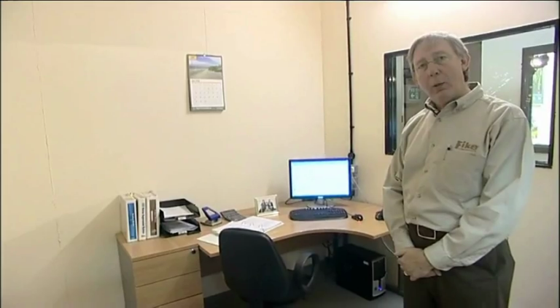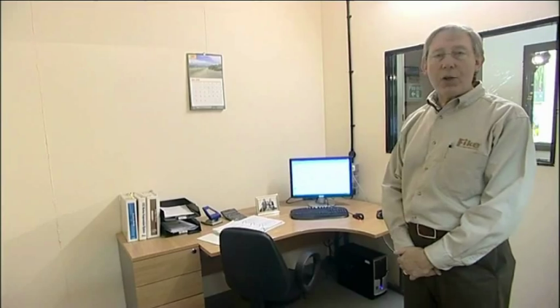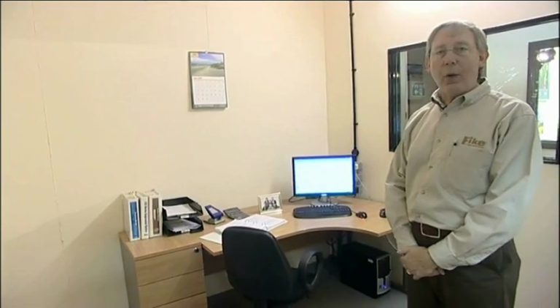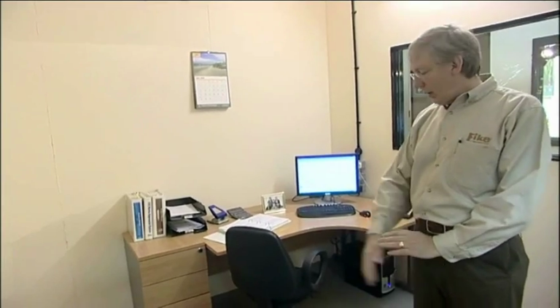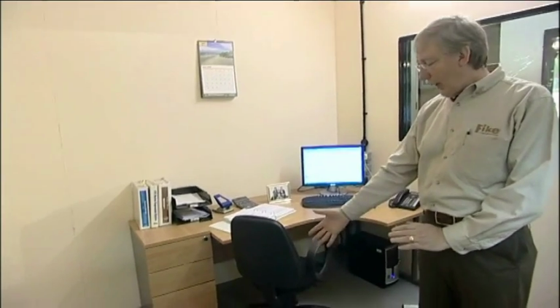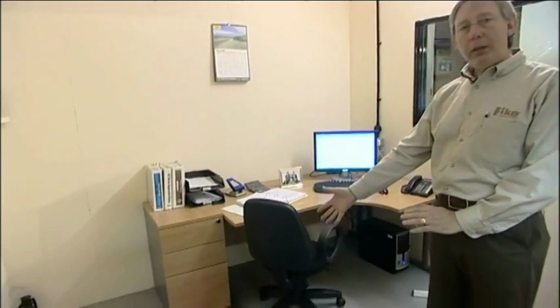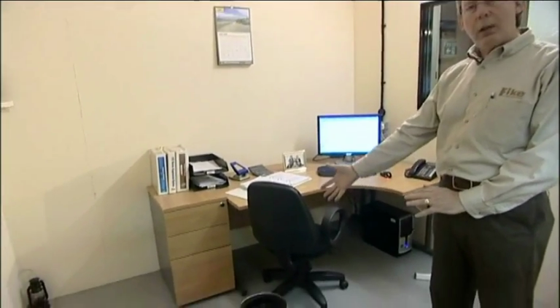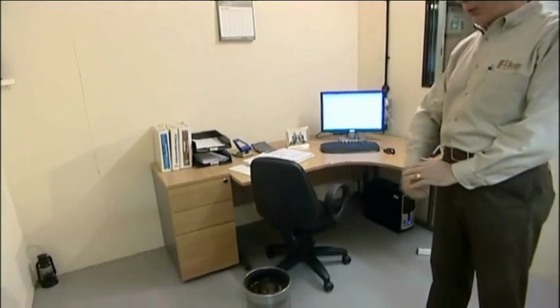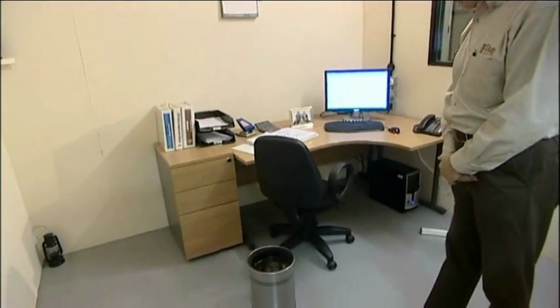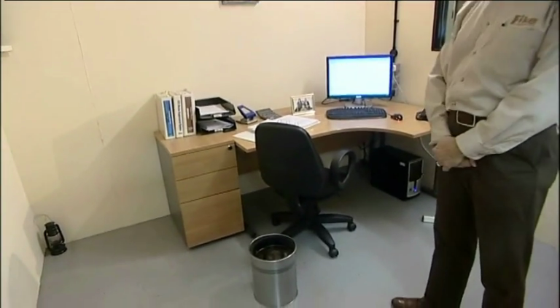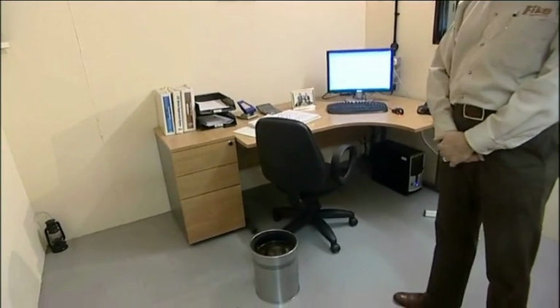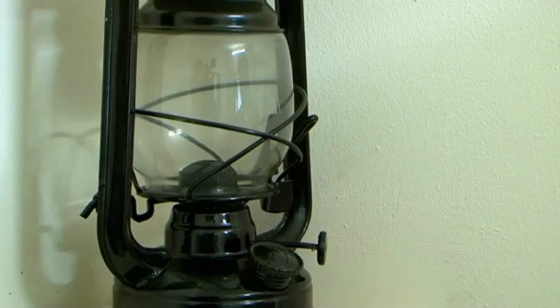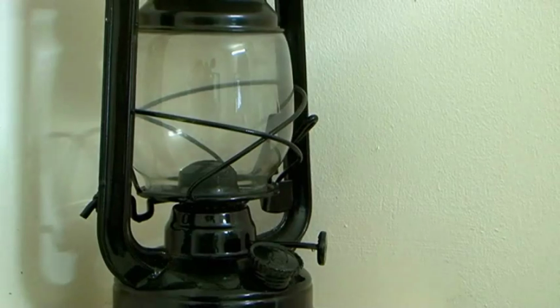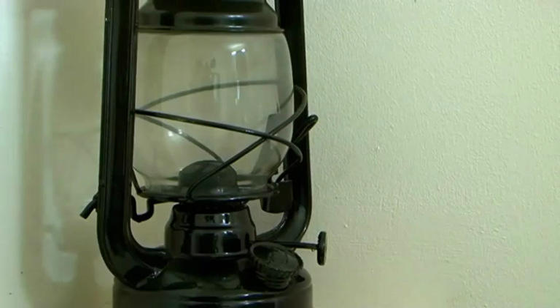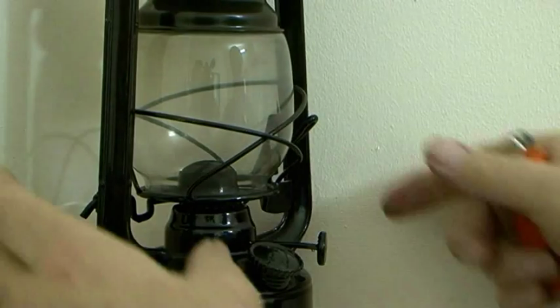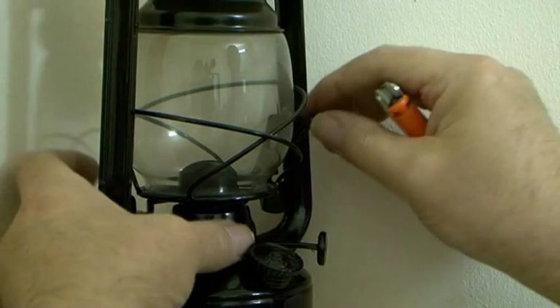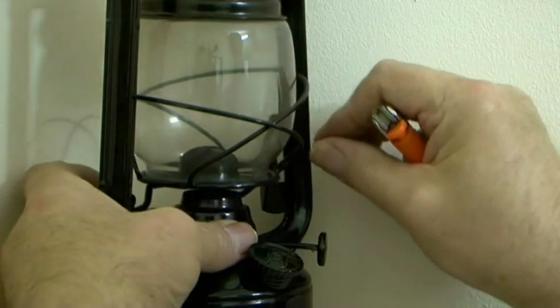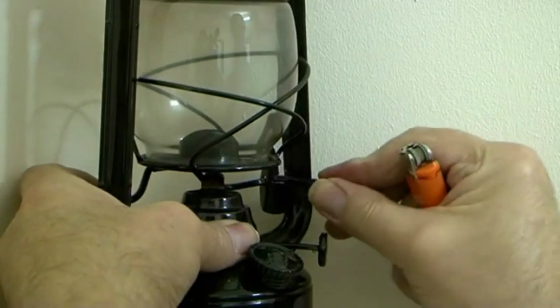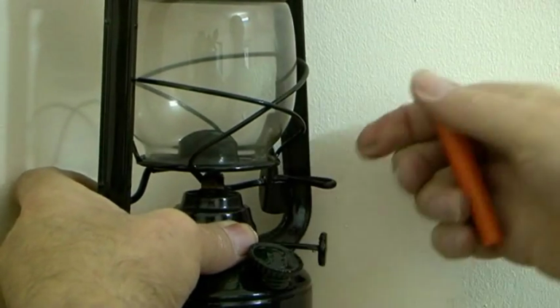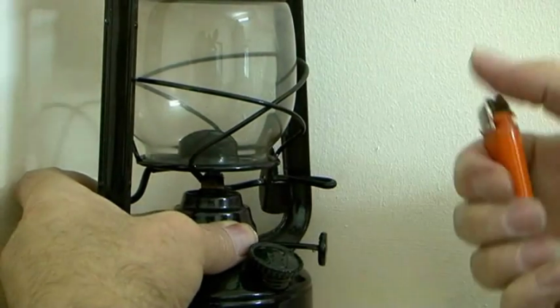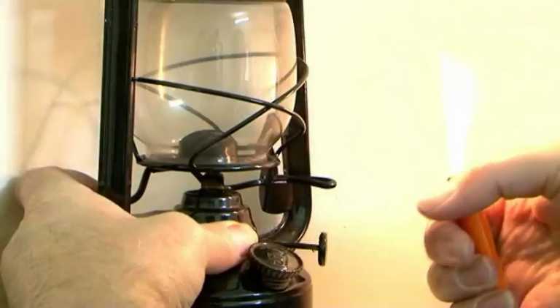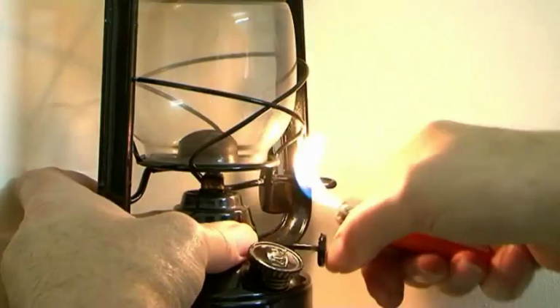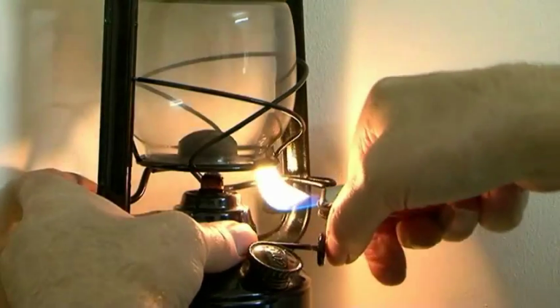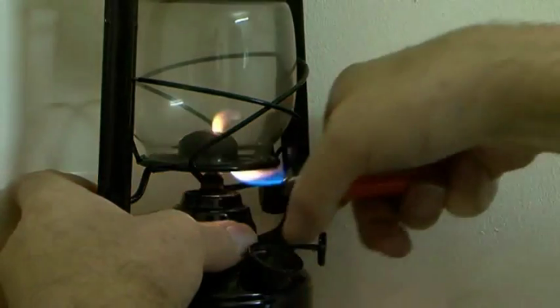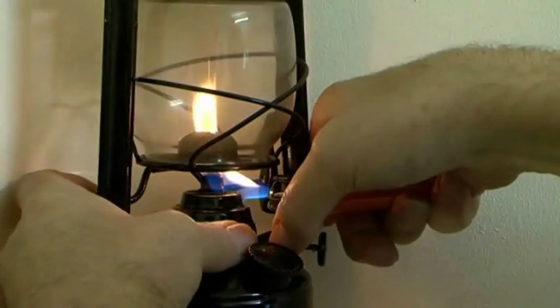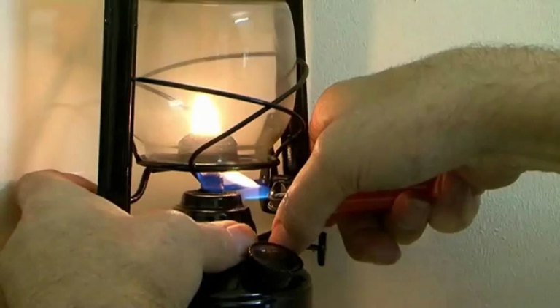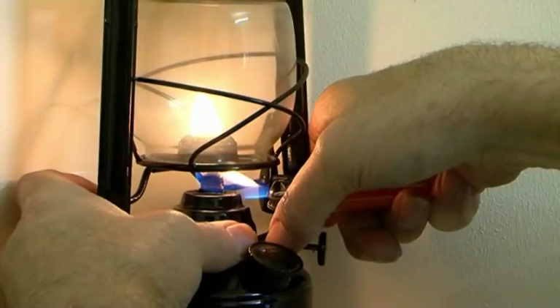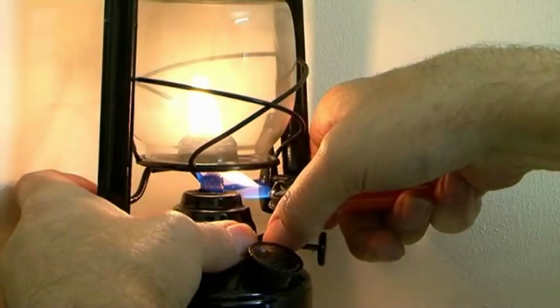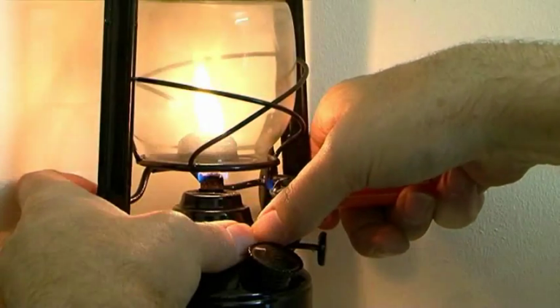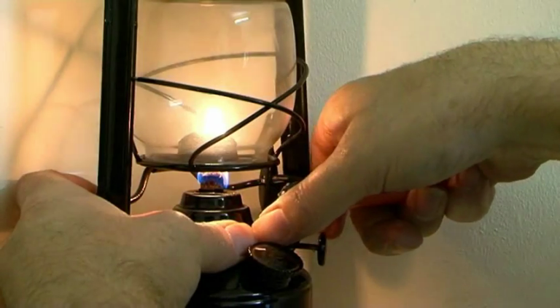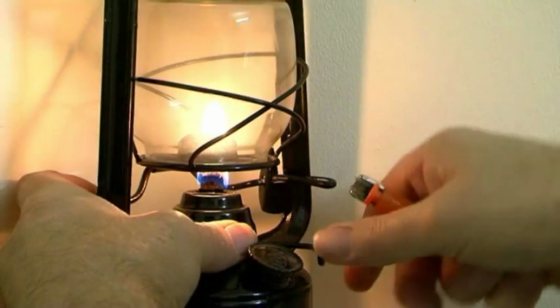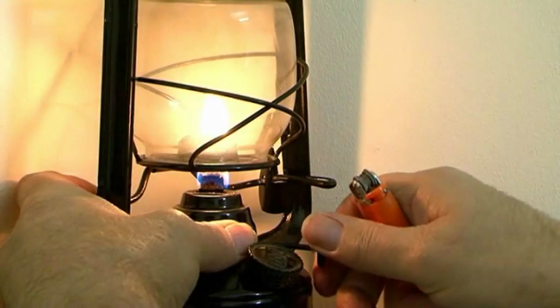We're going to set a fire in a bin on the ground in front of me here, and at the same time we will also have three hurricane lamps, which will be lit to show you the way that the gas descends in the room and extinguishes the fire.